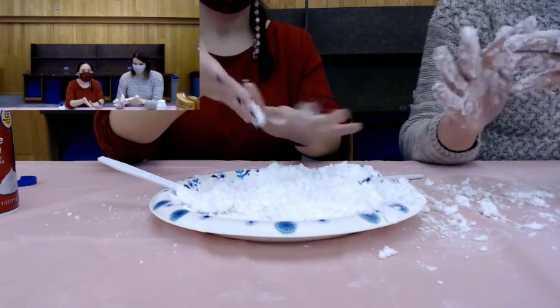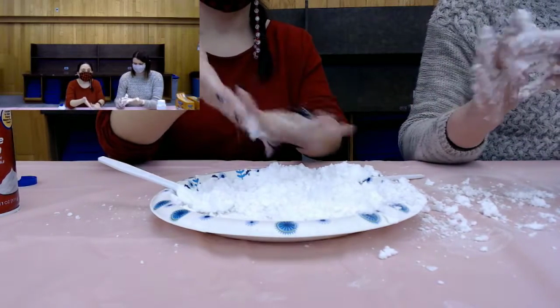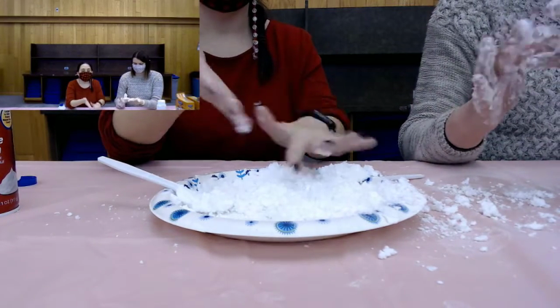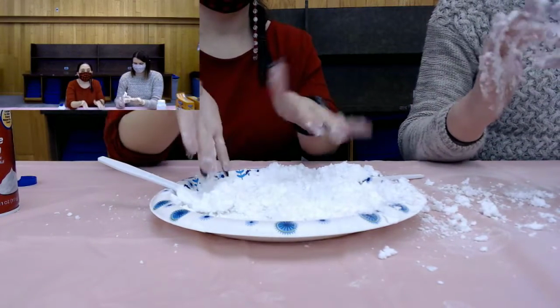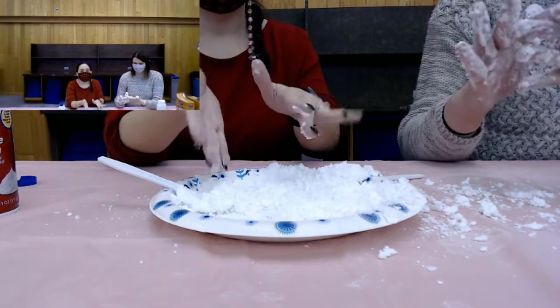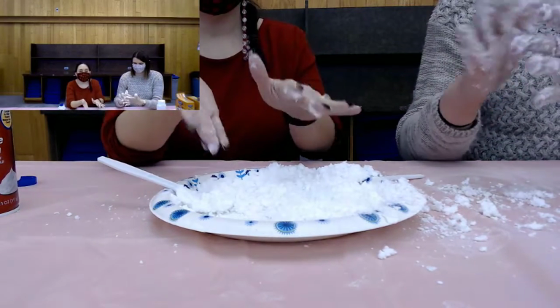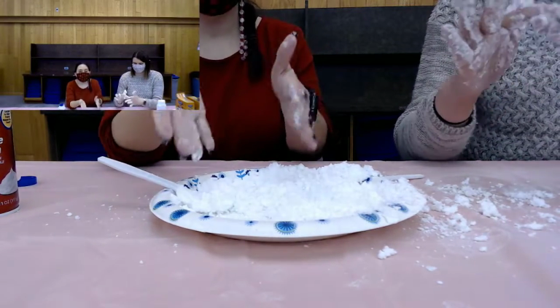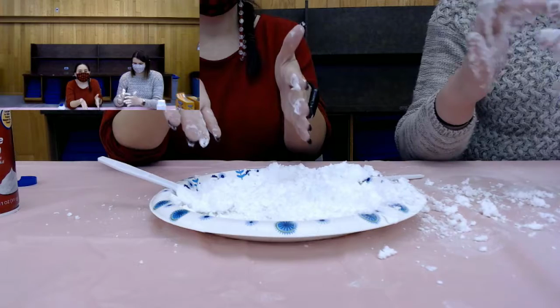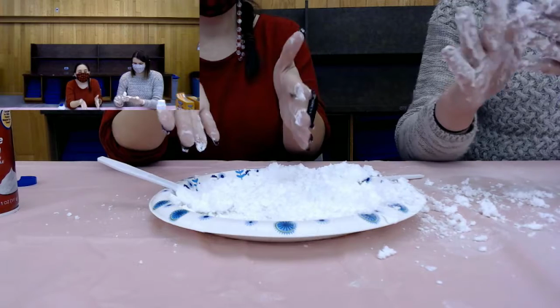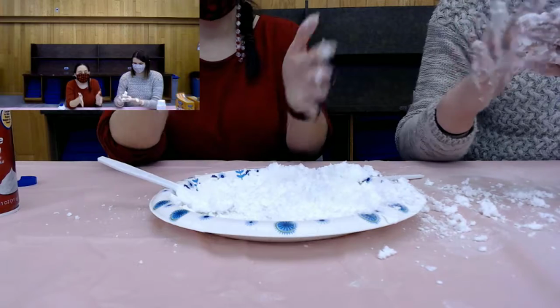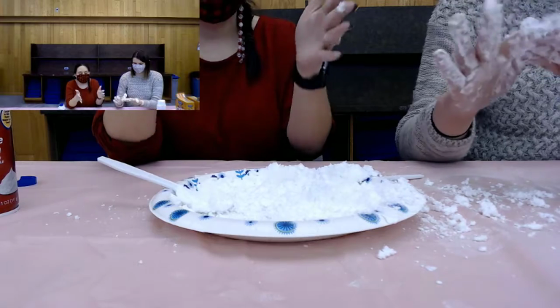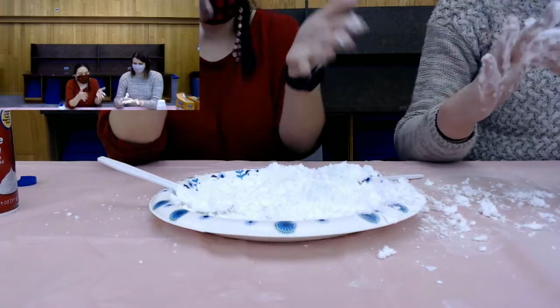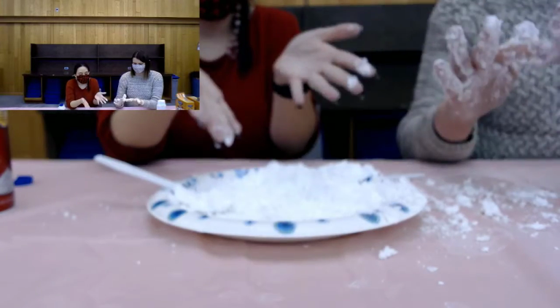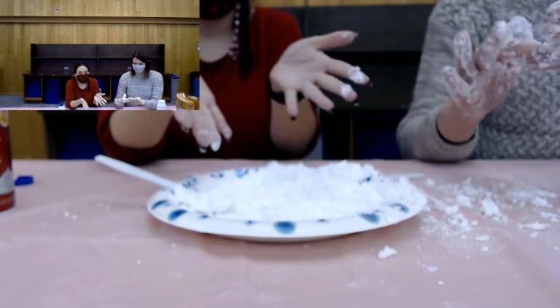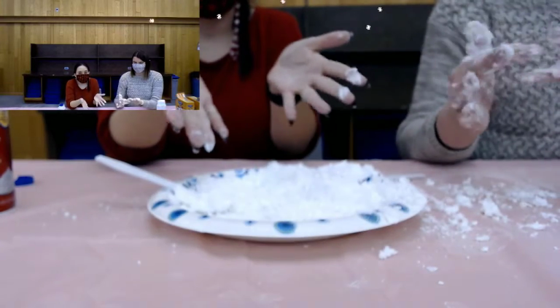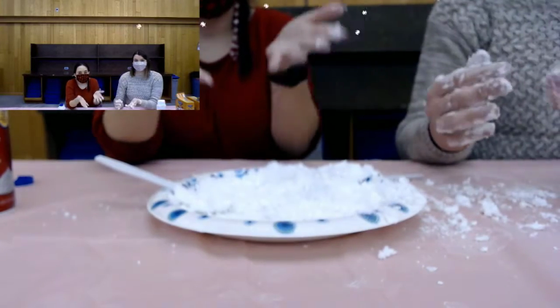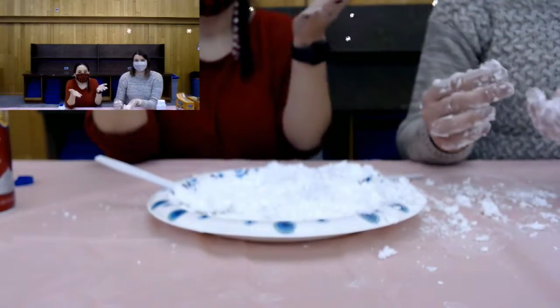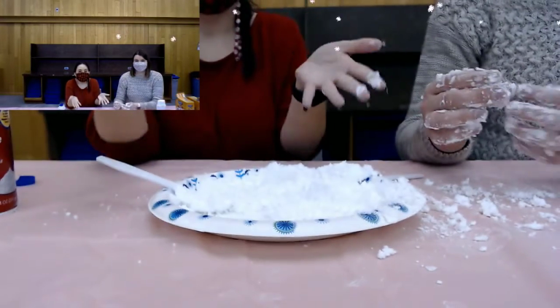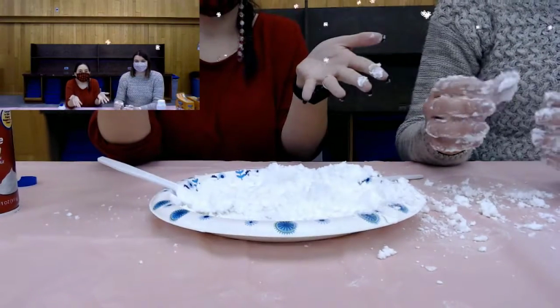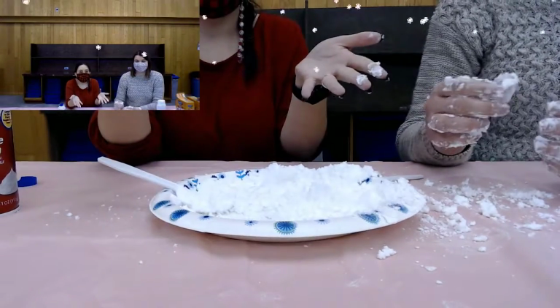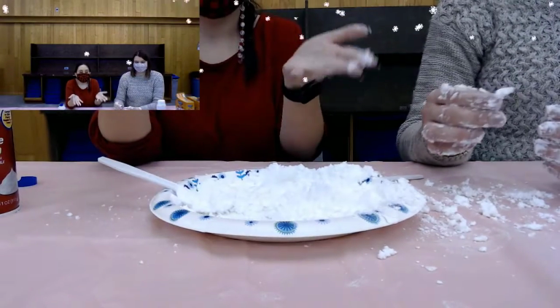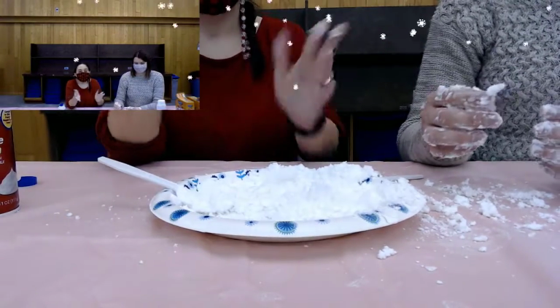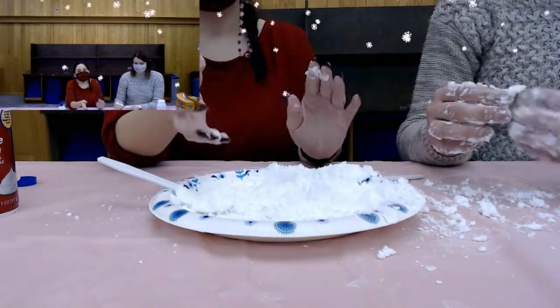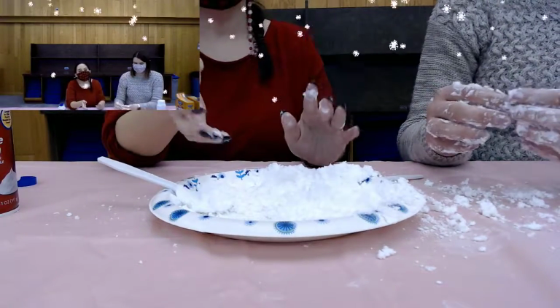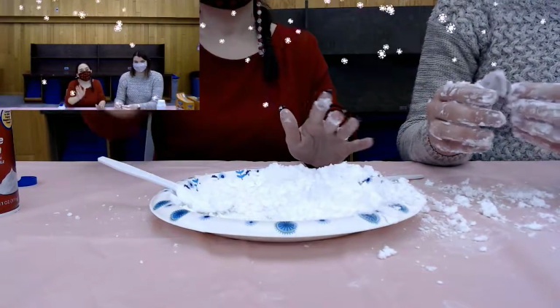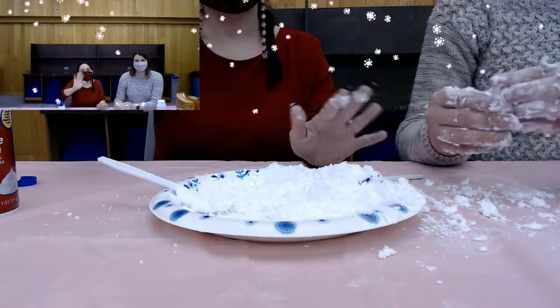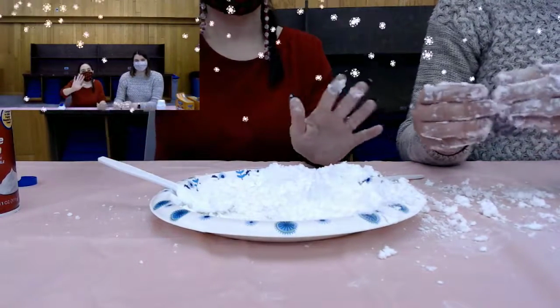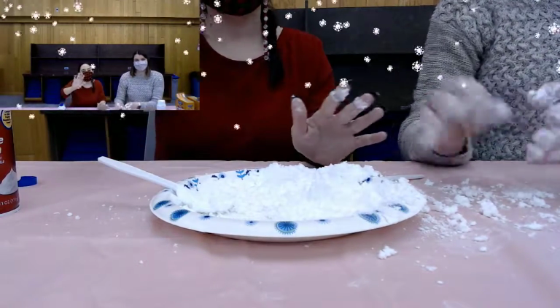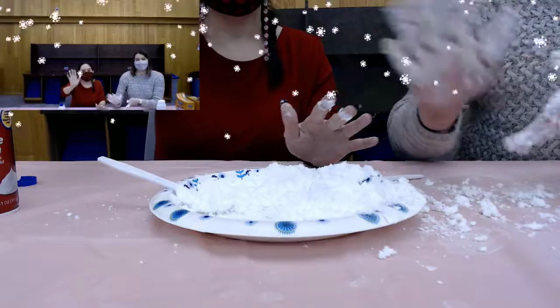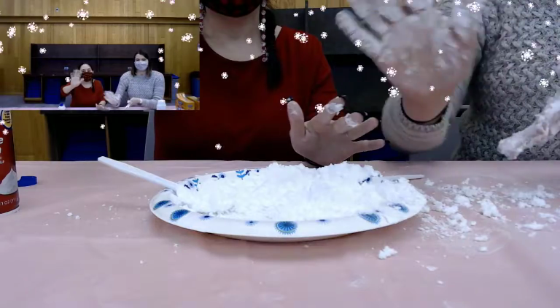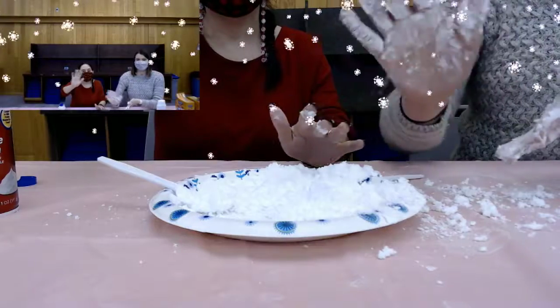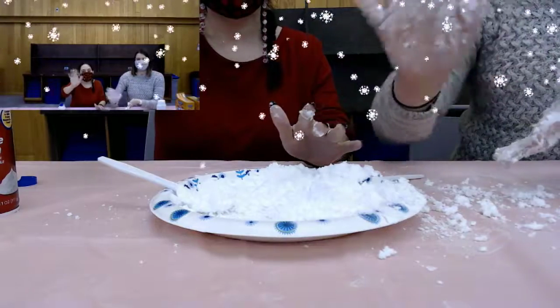But if you can't go outside to play in the snow tomorrow, you can at least play with snow in the kitchen. All right, thanks everybody — we'll see you later. Bye.